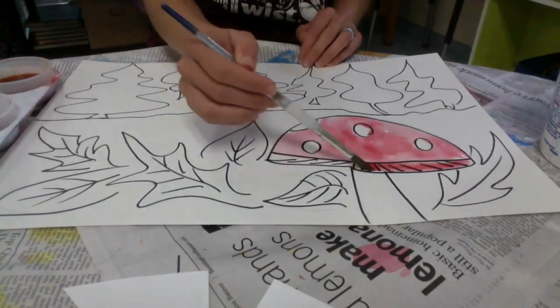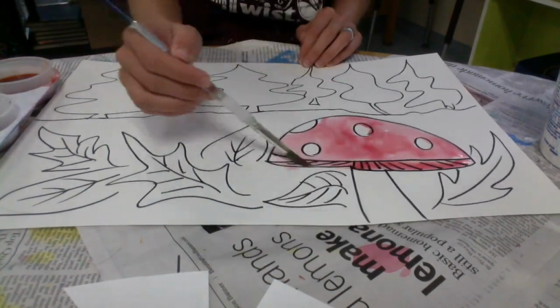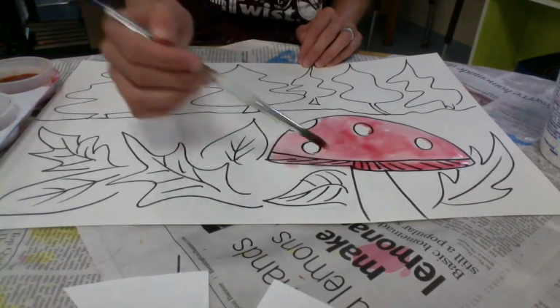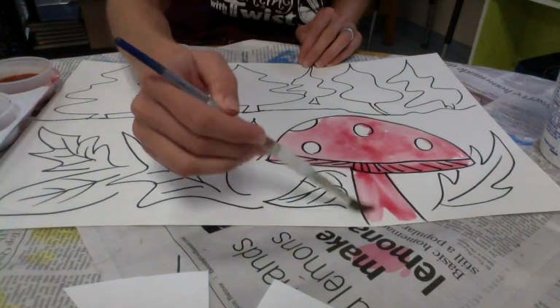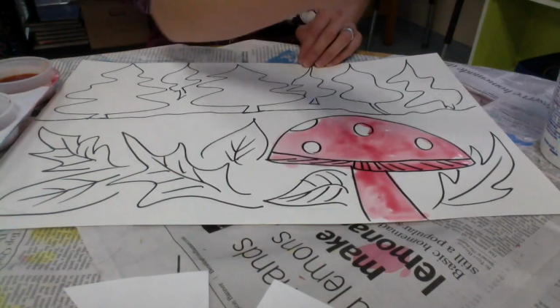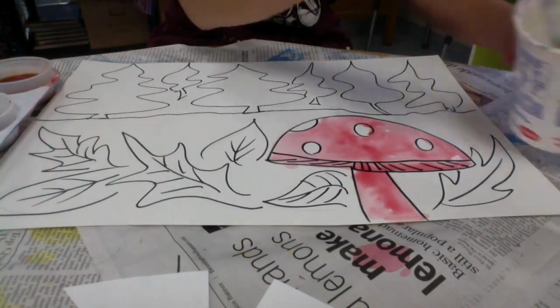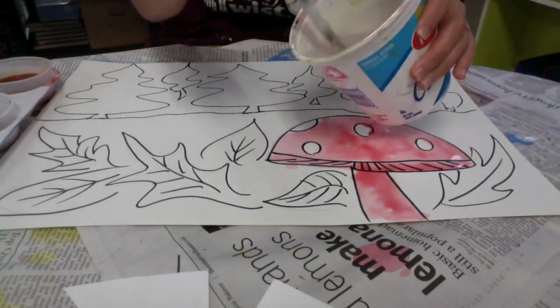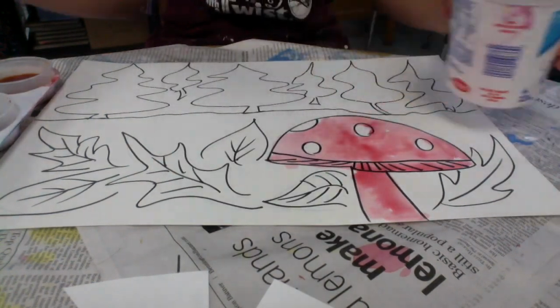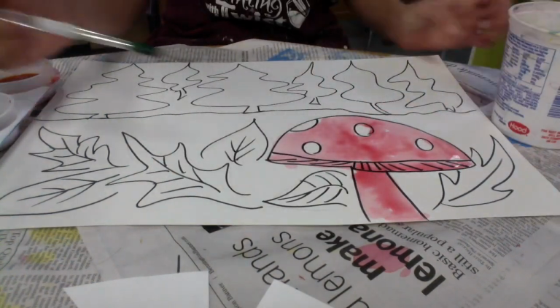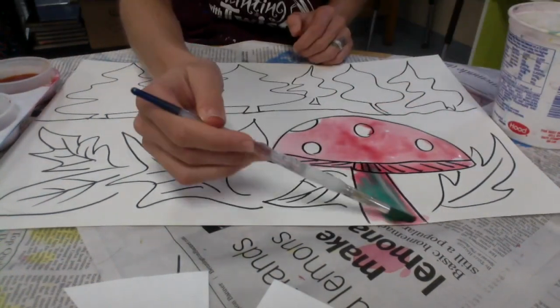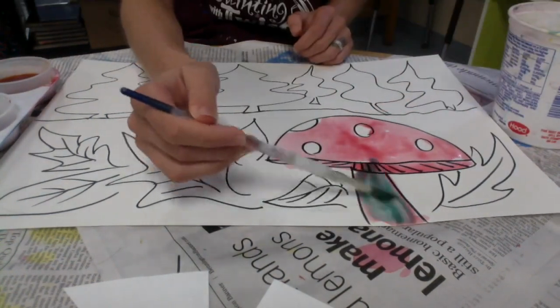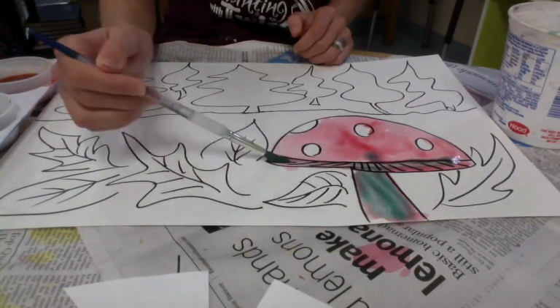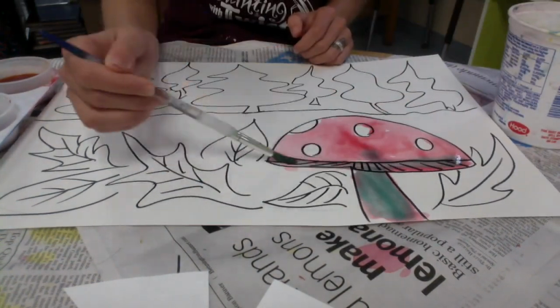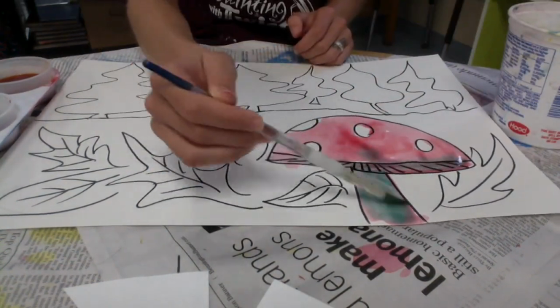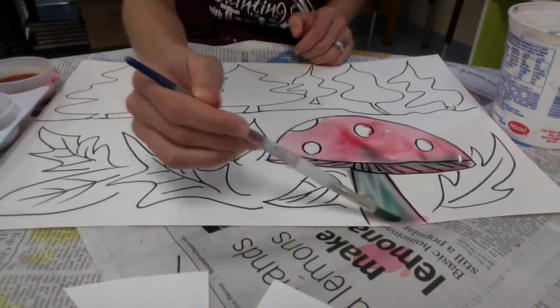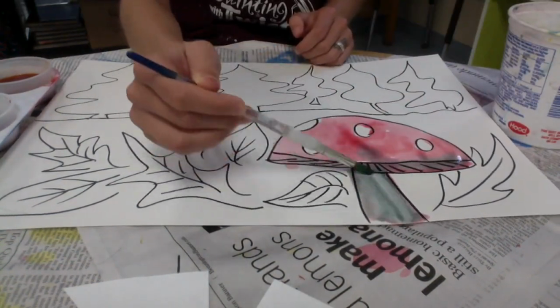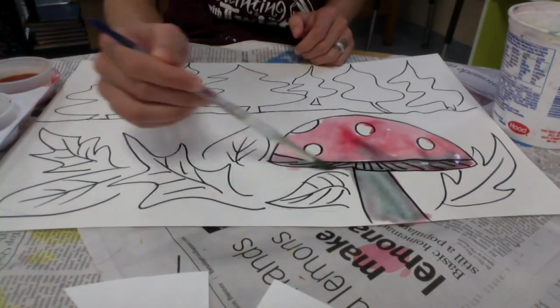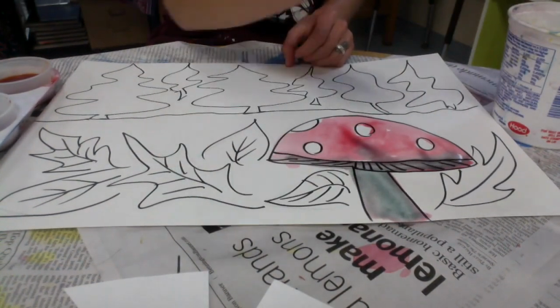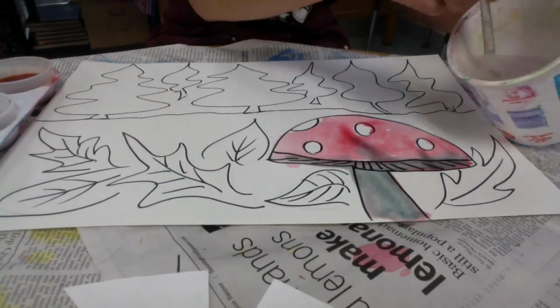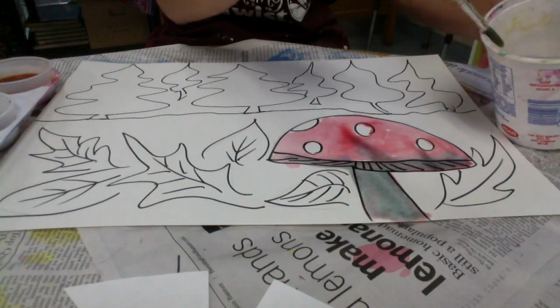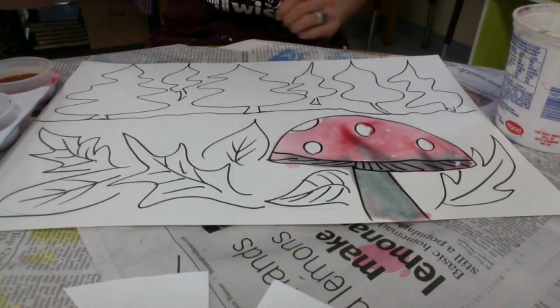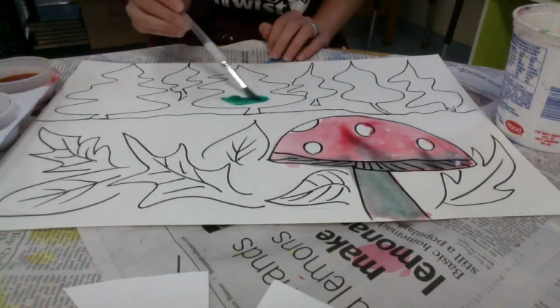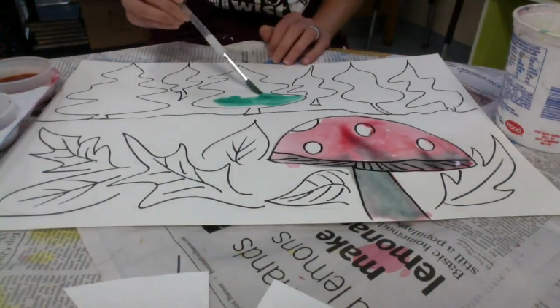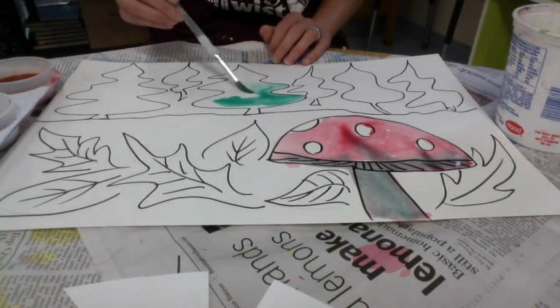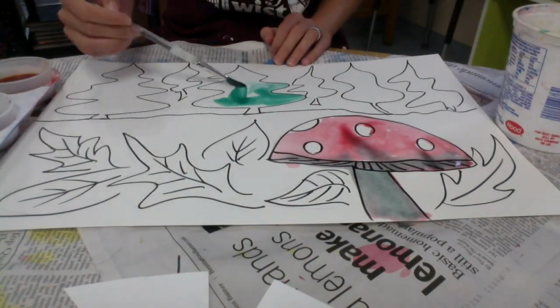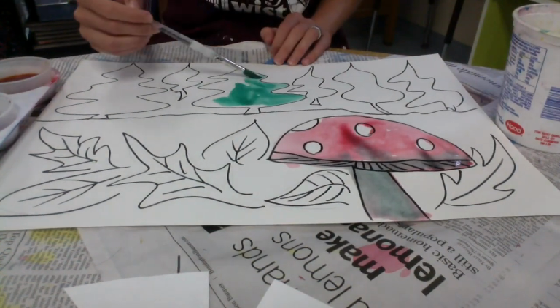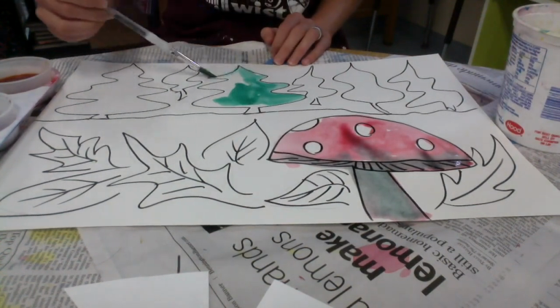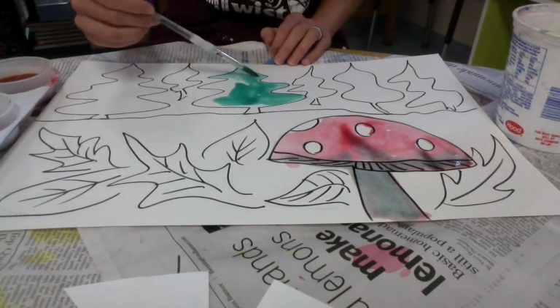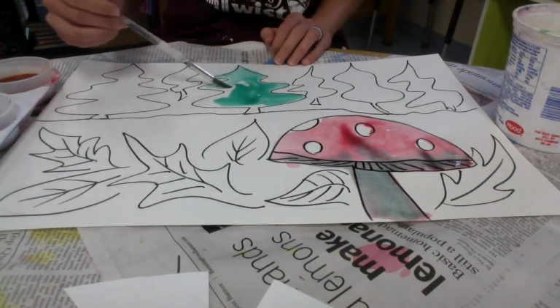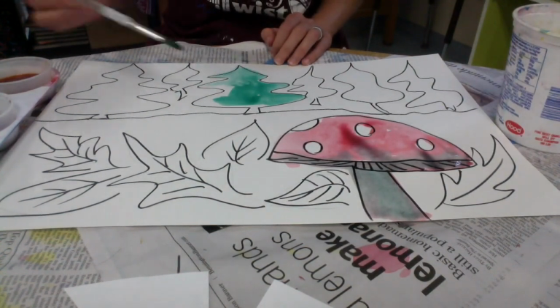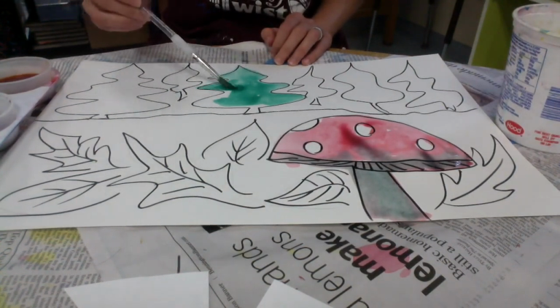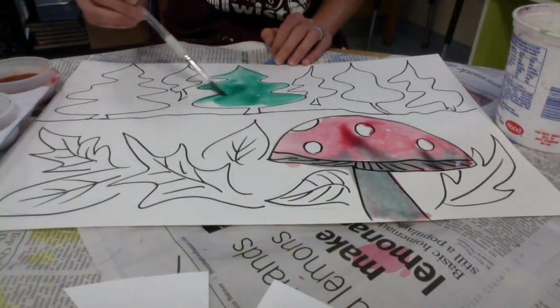You're going to draw your landscape with your Sharpie marker first, and then we're going to go over those Sharpie marker drawings with our liquid watercolors.